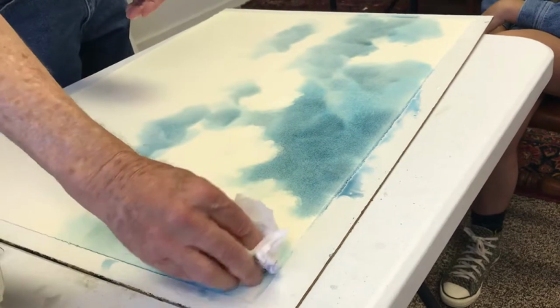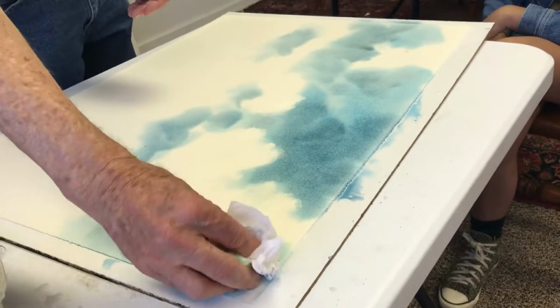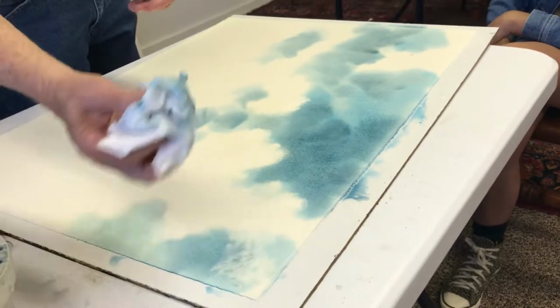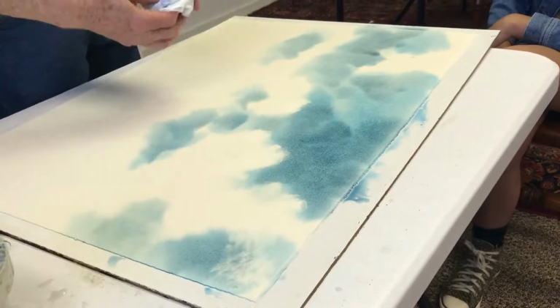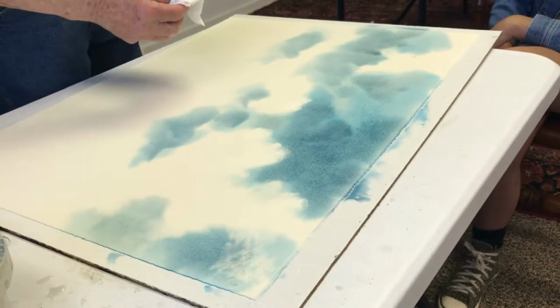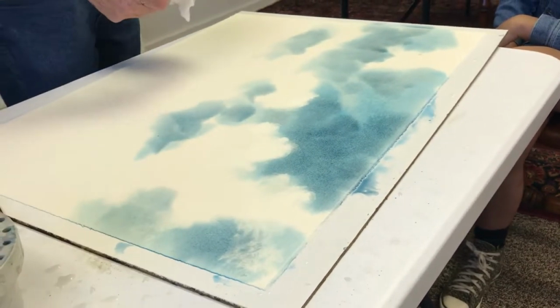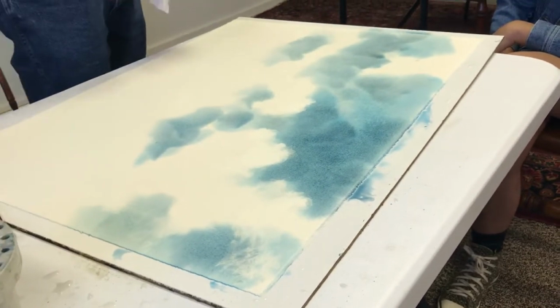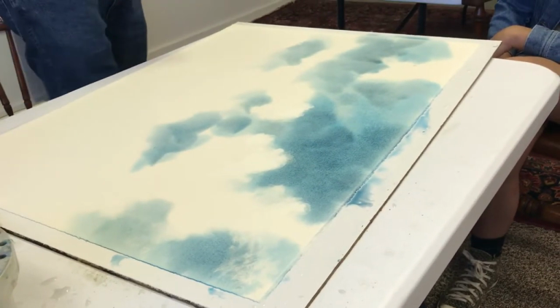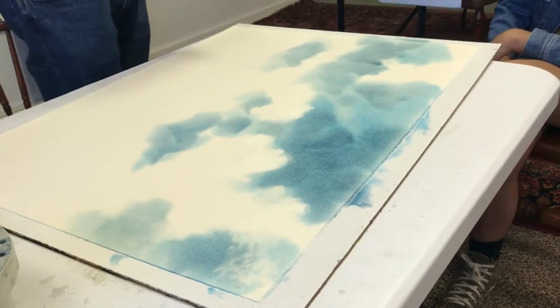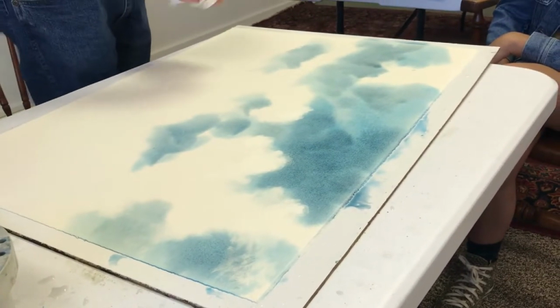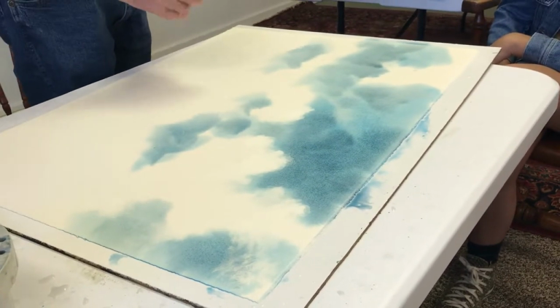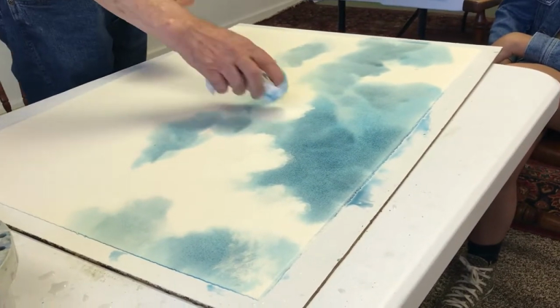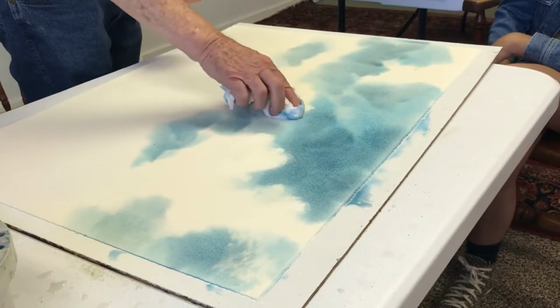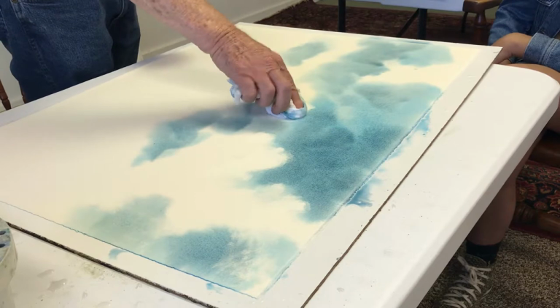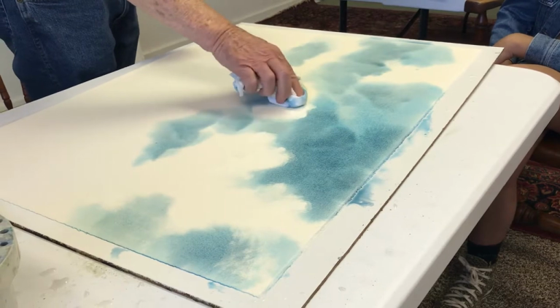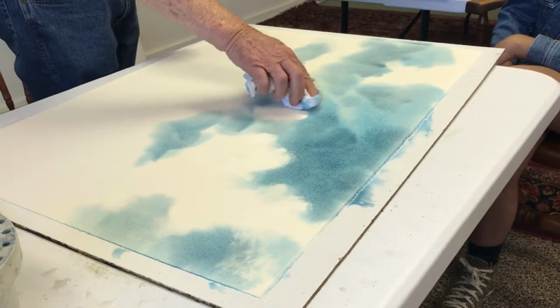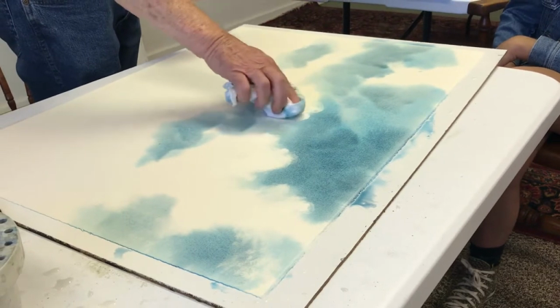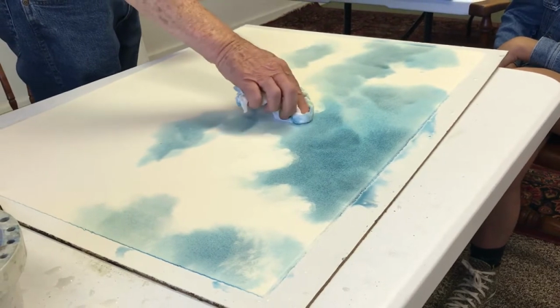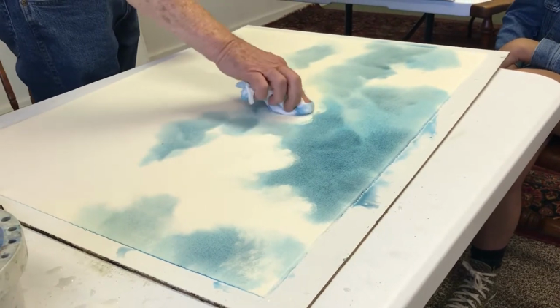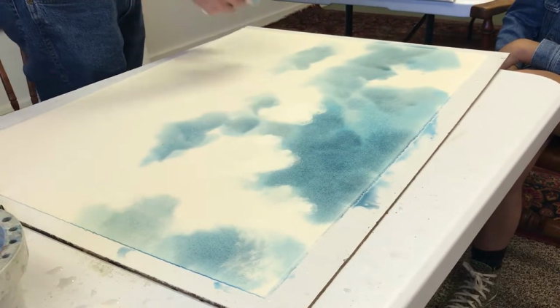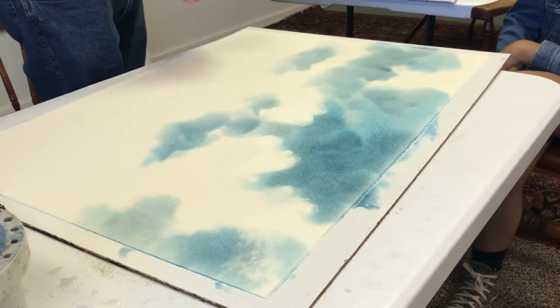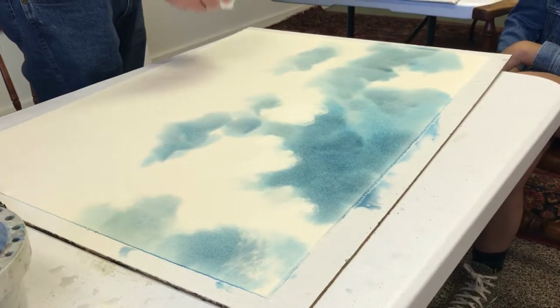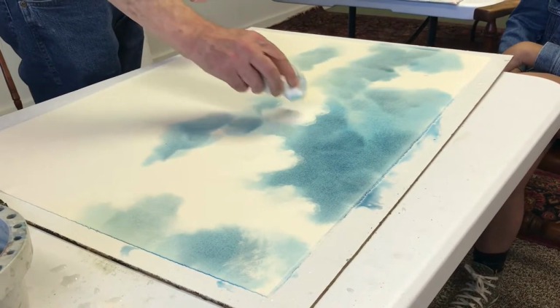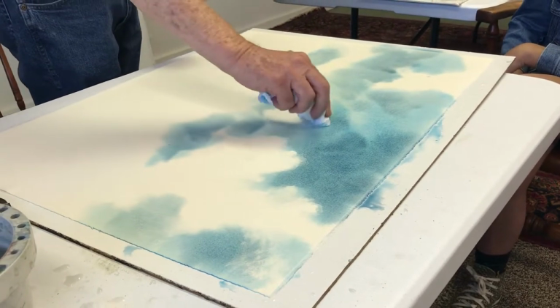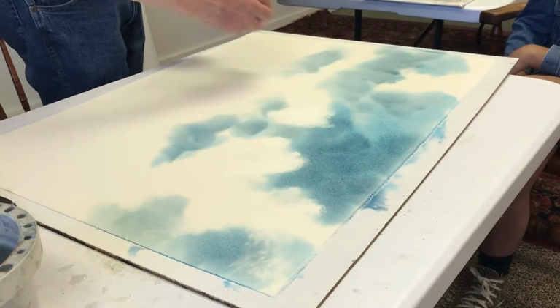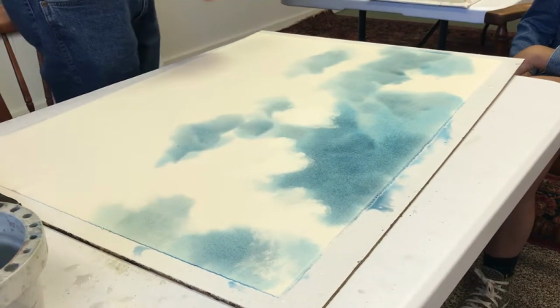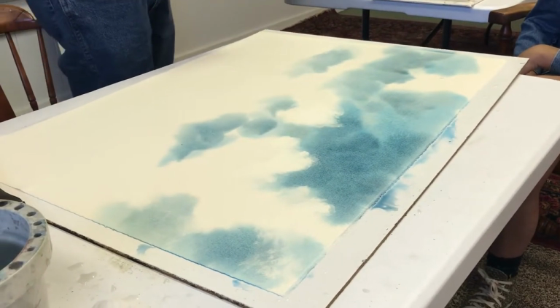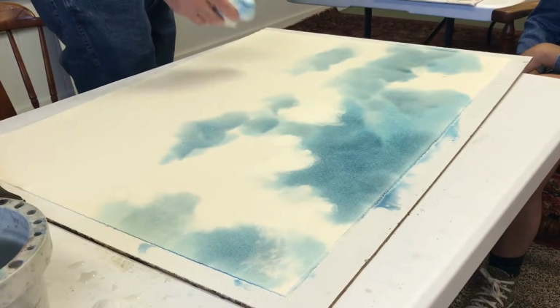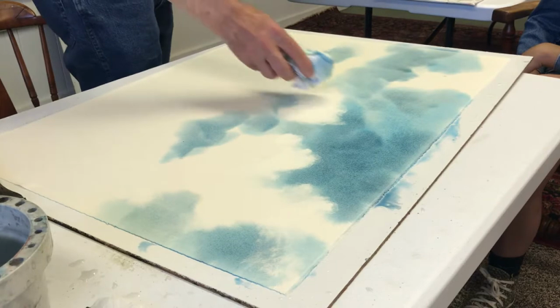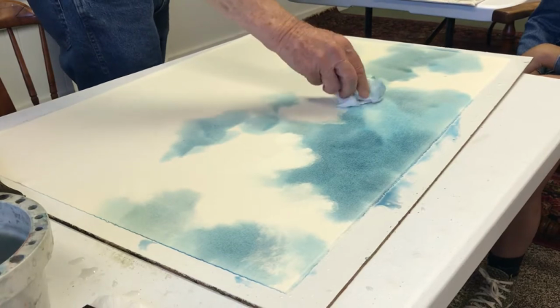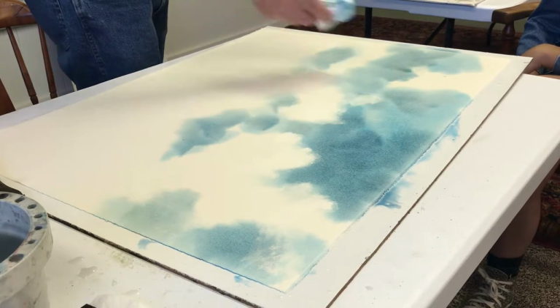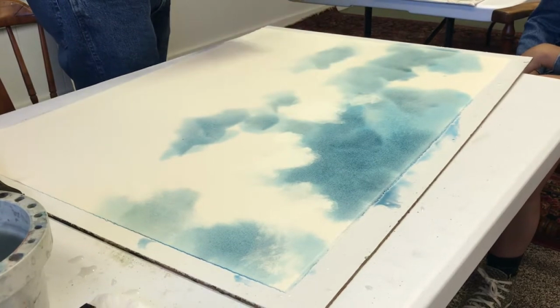When you did this a couple weeks ago, you were blotting with just a brush. You can do it either way, and I'll do it some on this one too. But I want these big, puffy clouds to really jump.